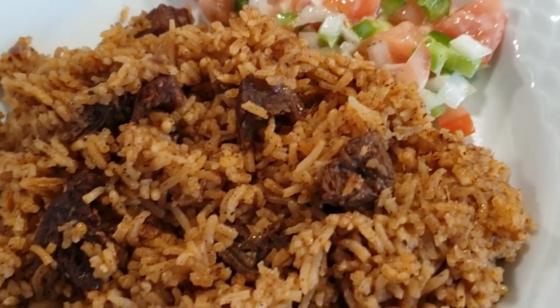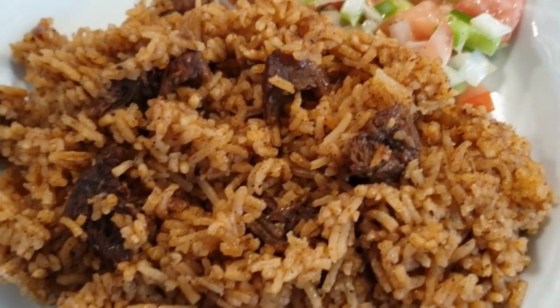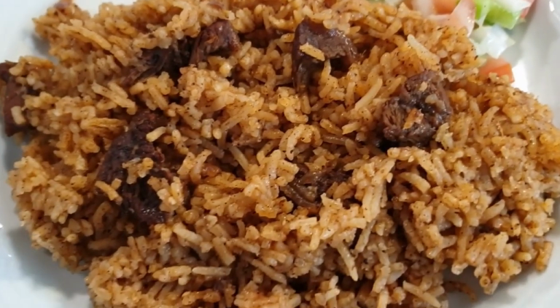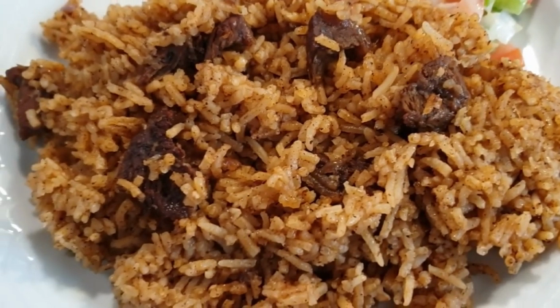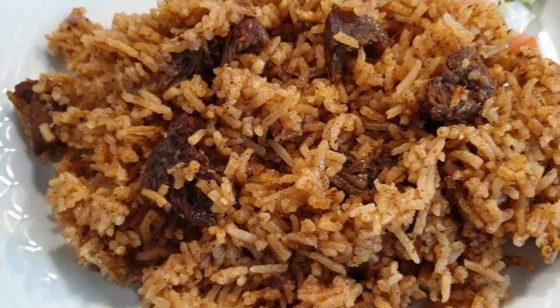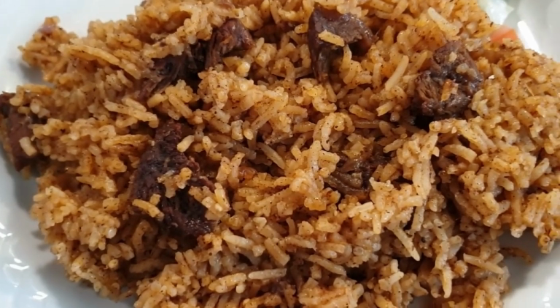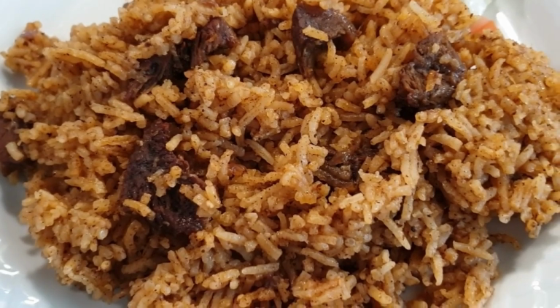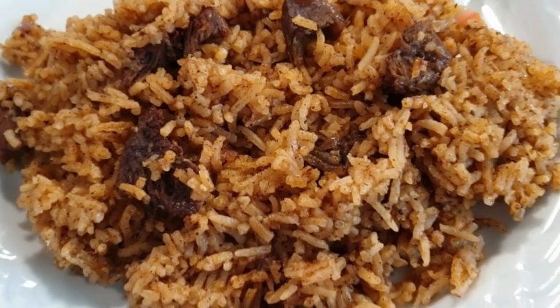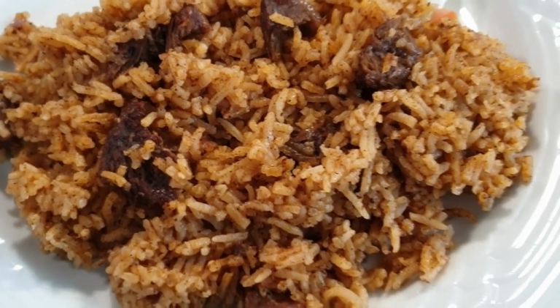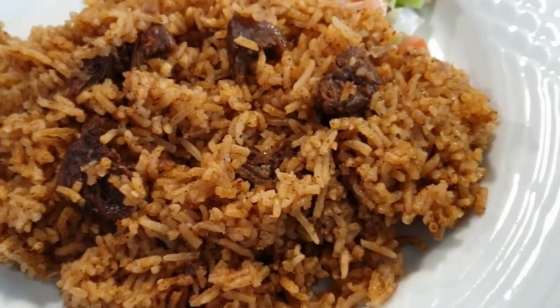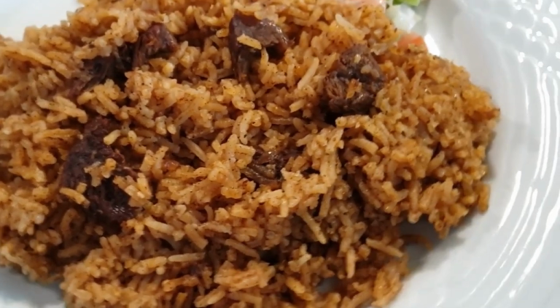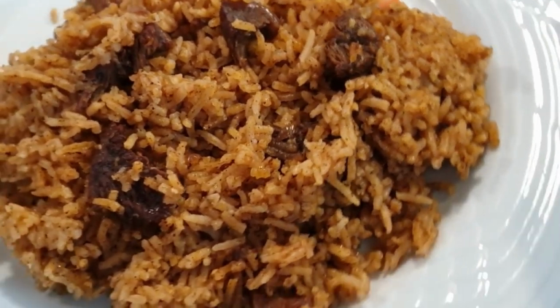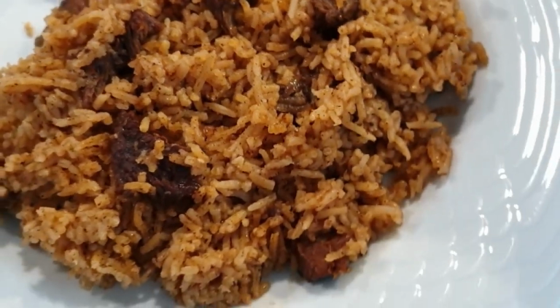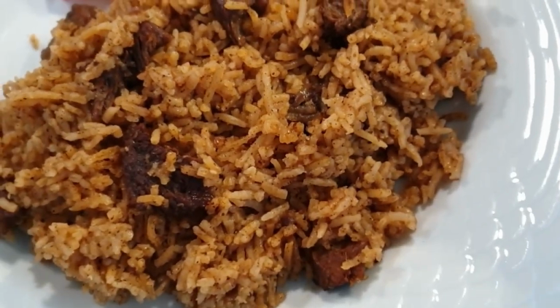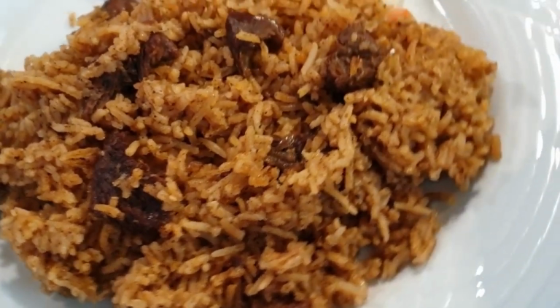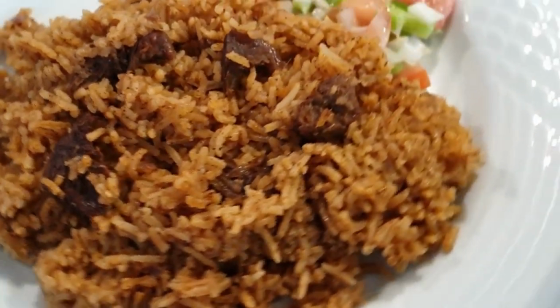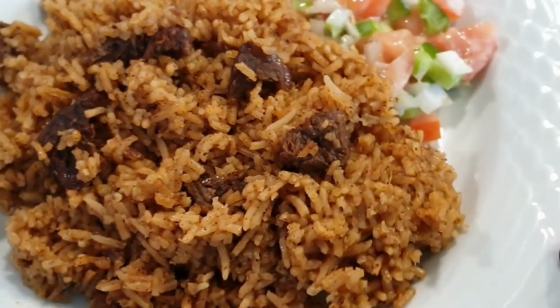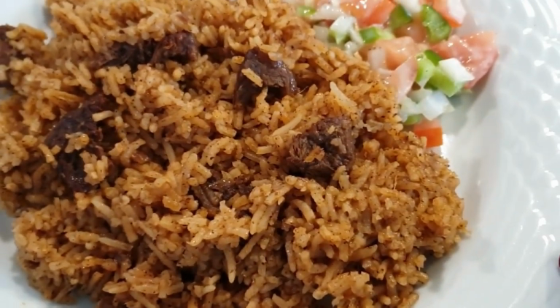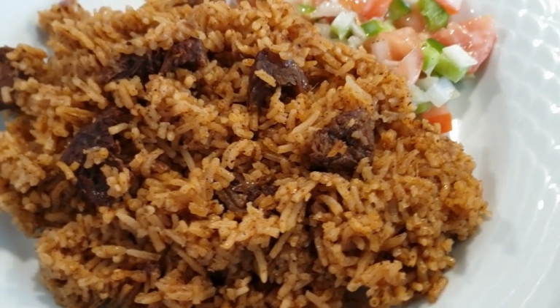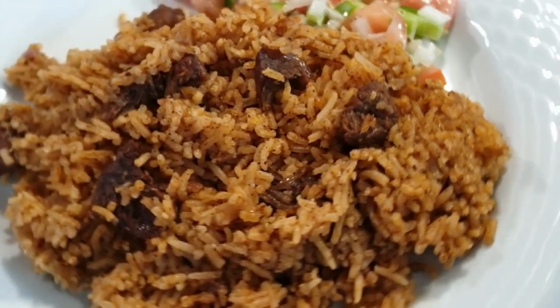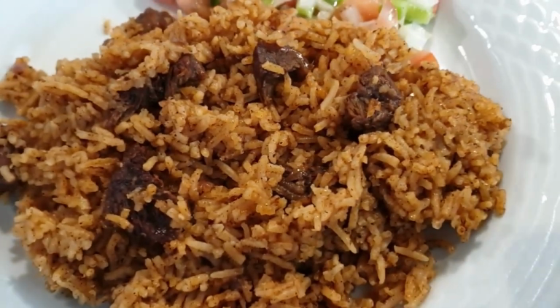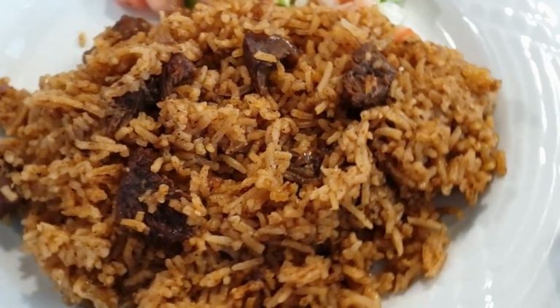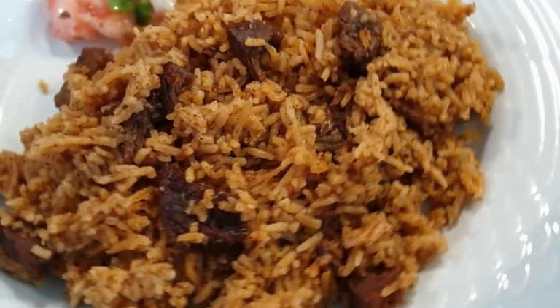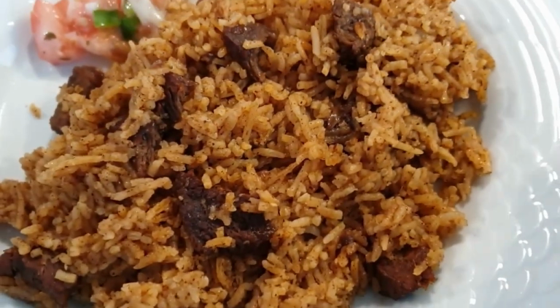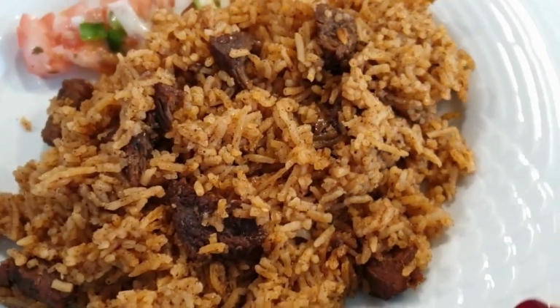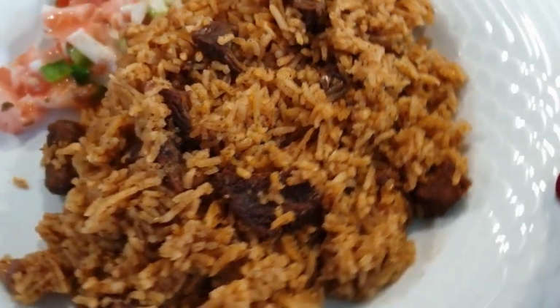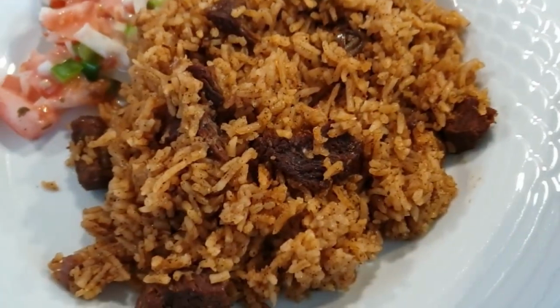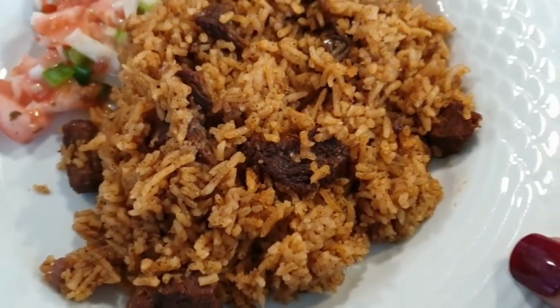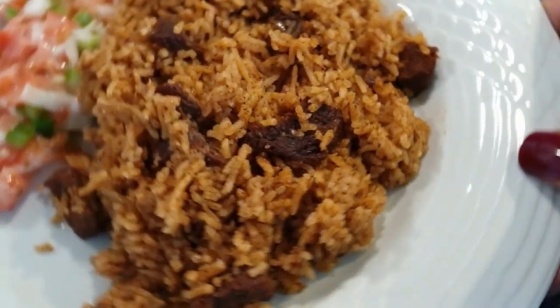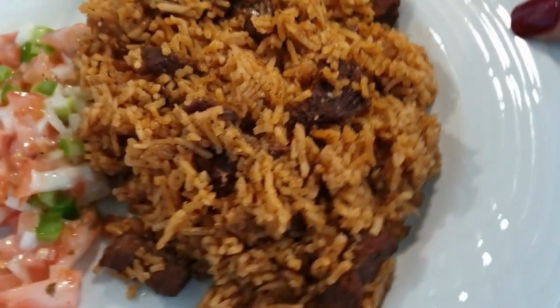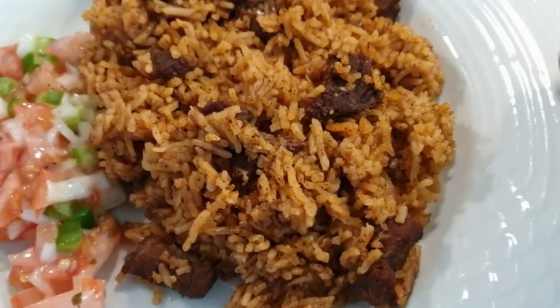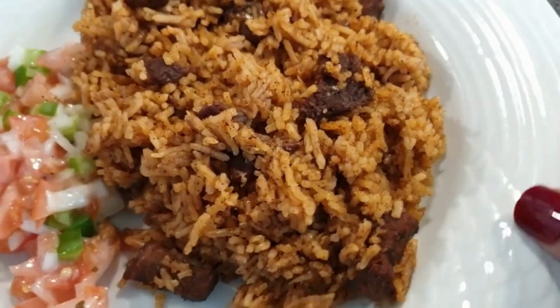You can serve your pilau with some kachumbari or pilipili ya kukangwa. Here is mine — I served it with some kachumbari on the side. I really hope you enjoyed this video. If you liked it, please give it a thumbs up, don't forget to subscribe to my channel, and I'll see you on my next one. Till next time, bye bye!